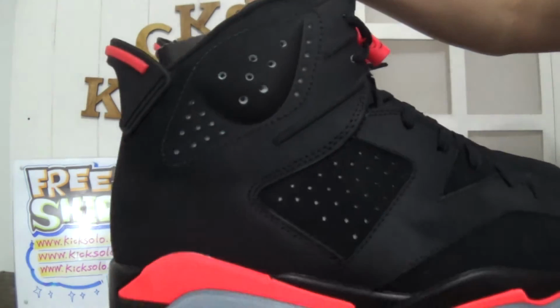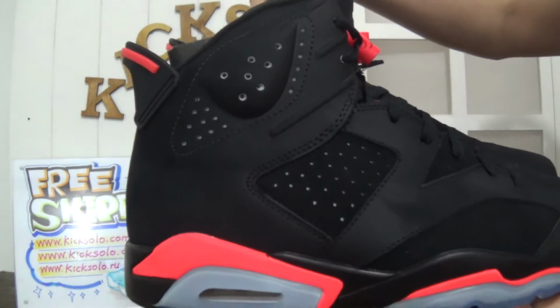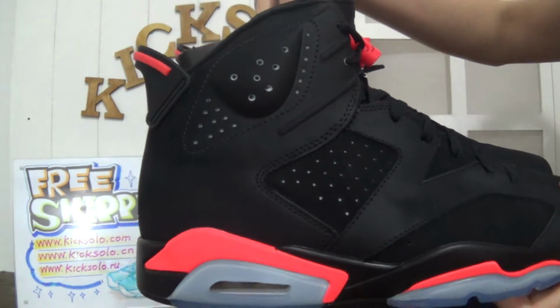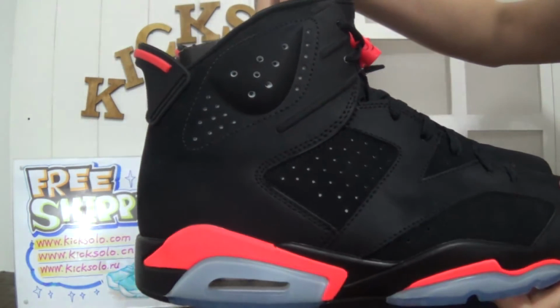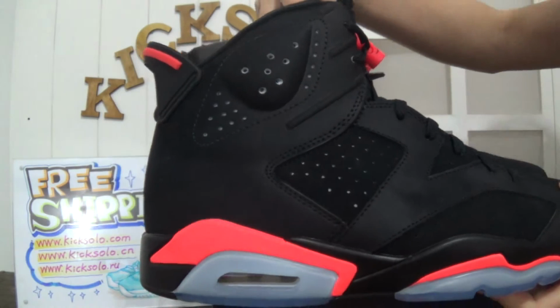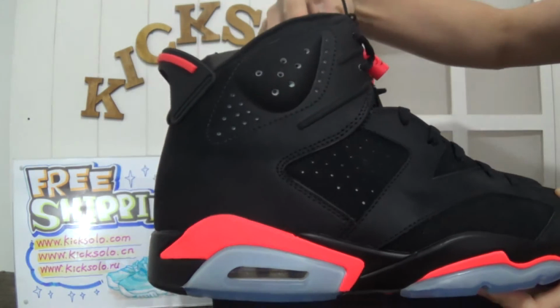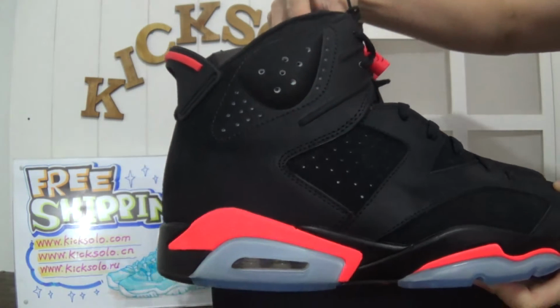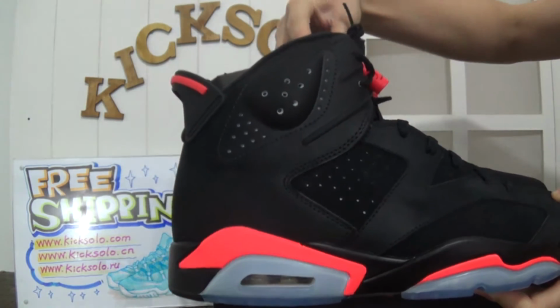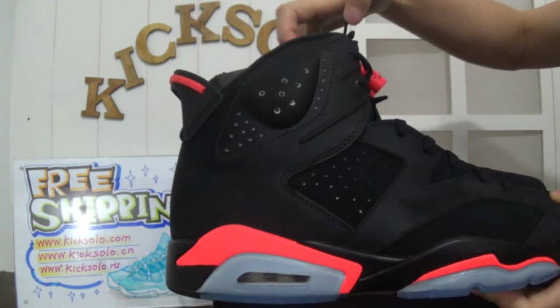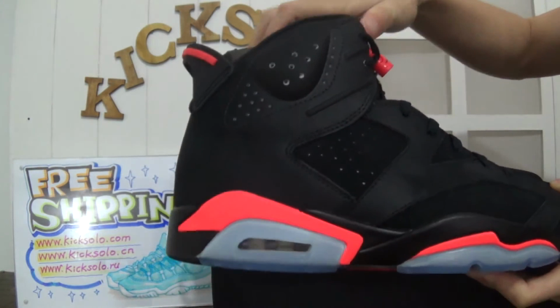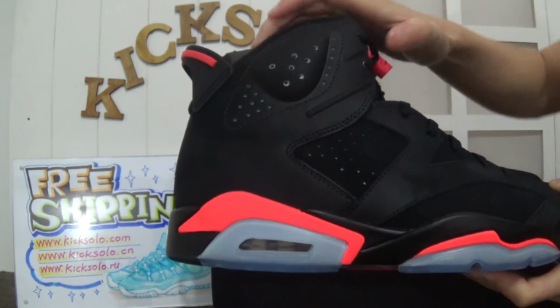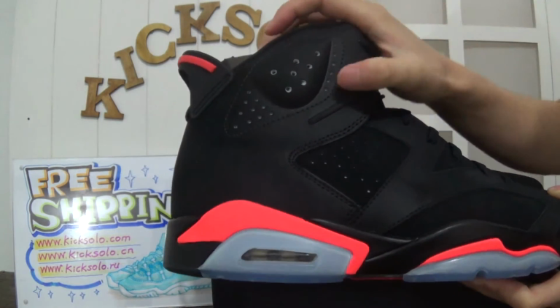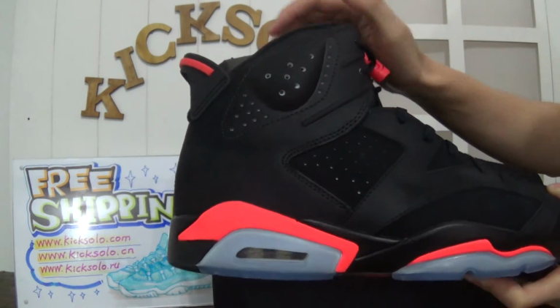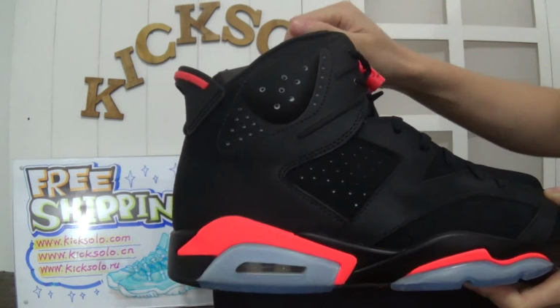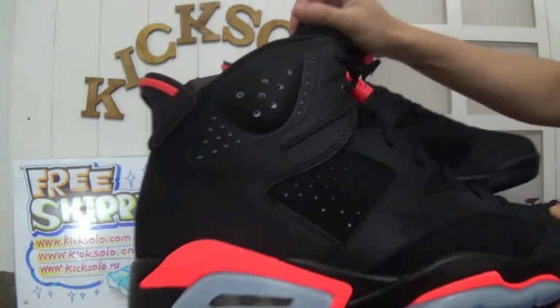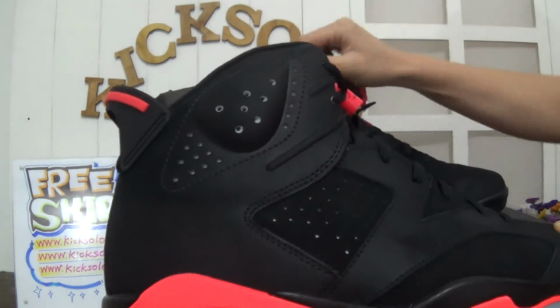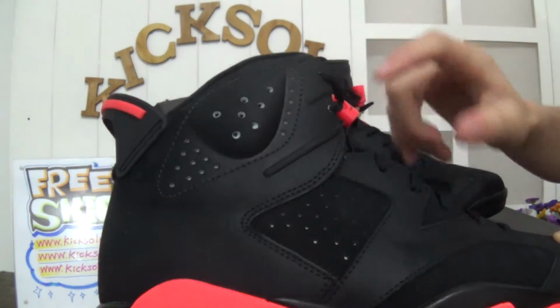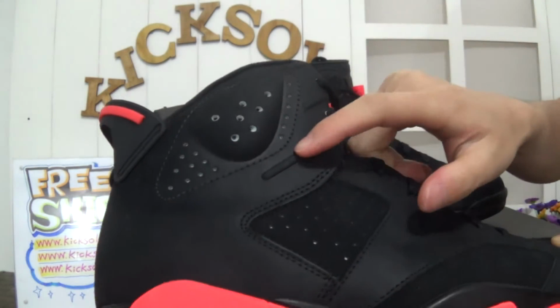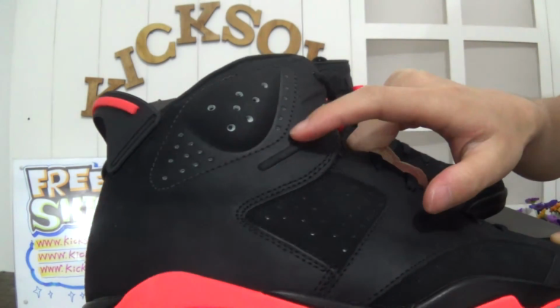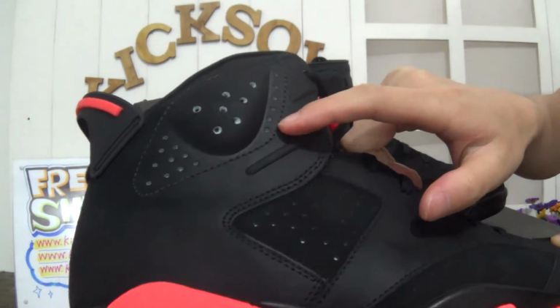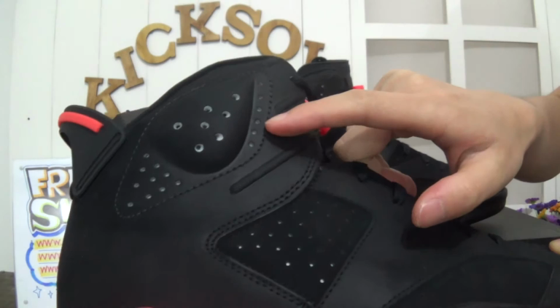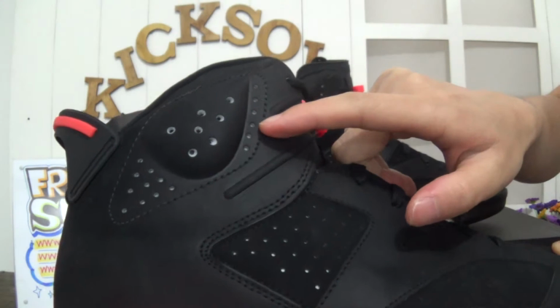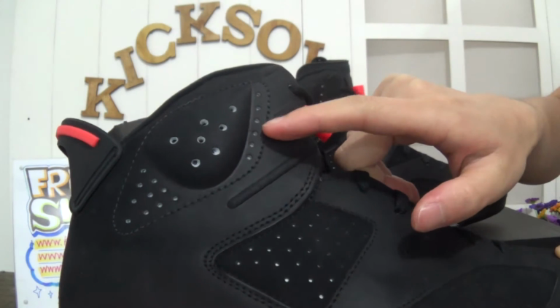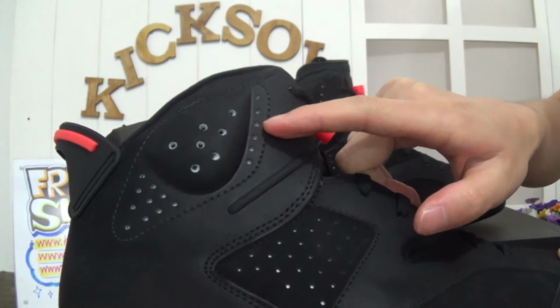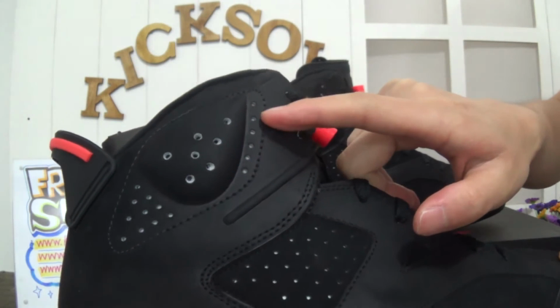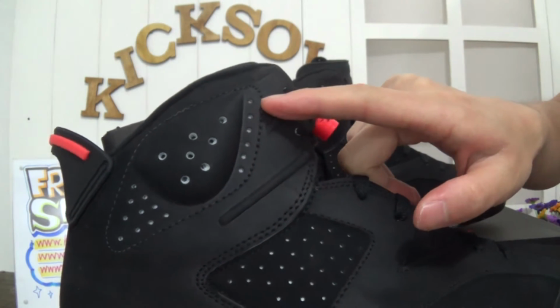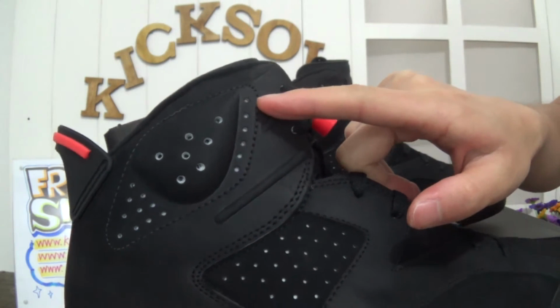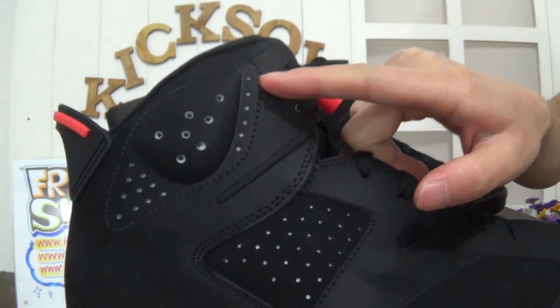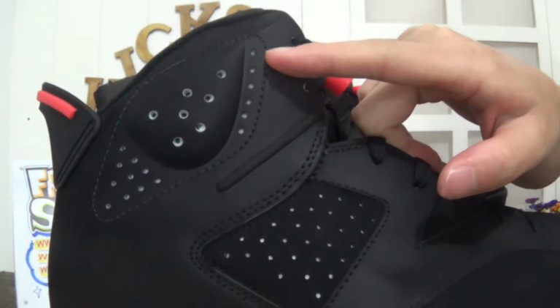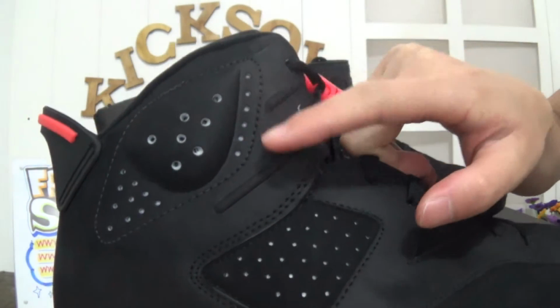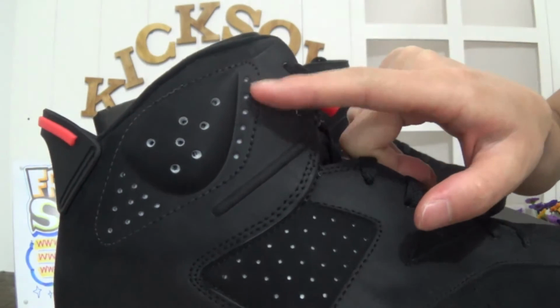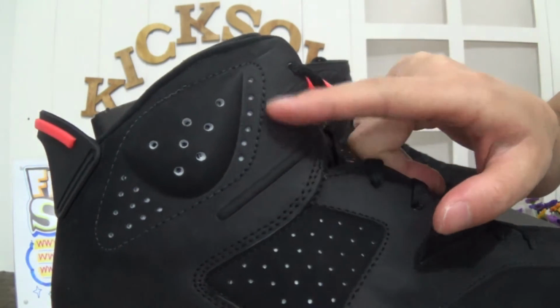You can see this is the correct version: 1, 2, 3, 4, 5, 6 — six holes.